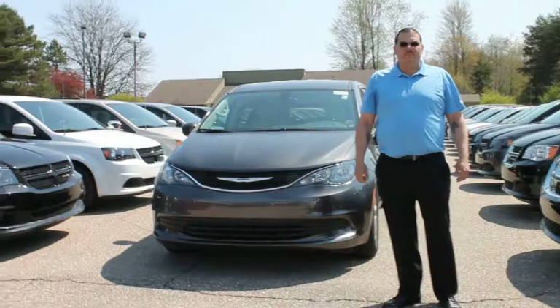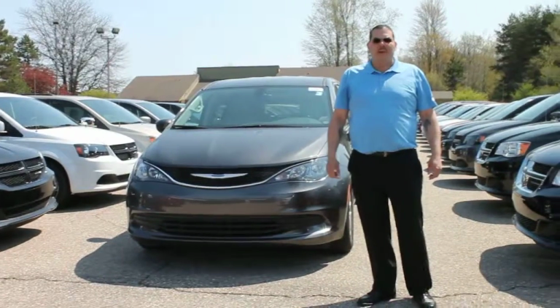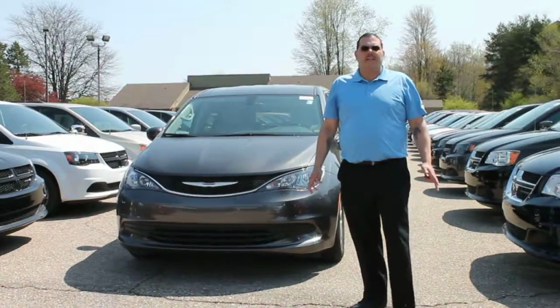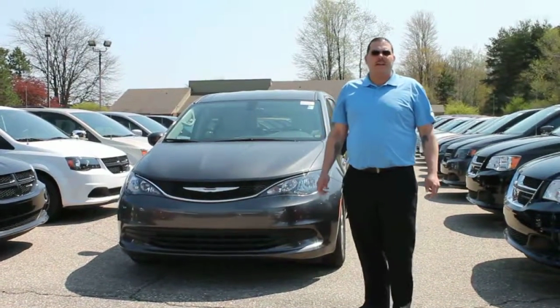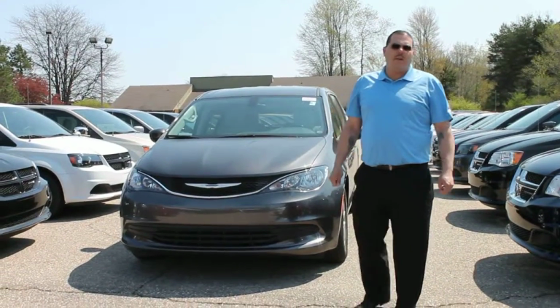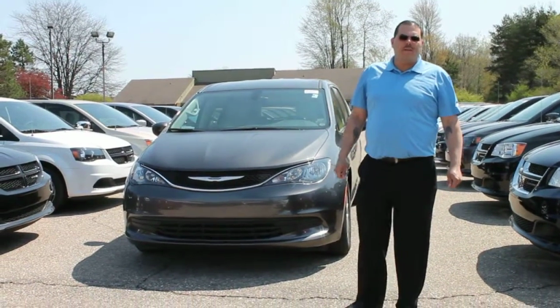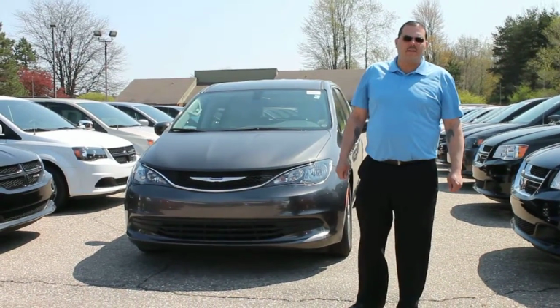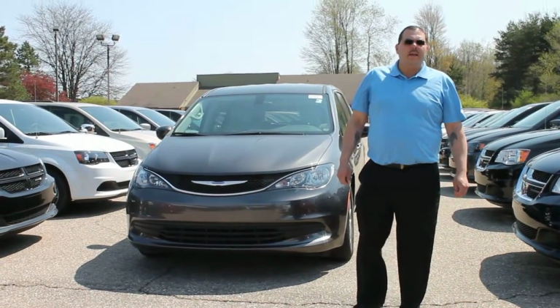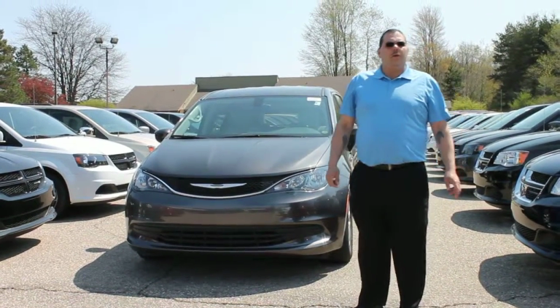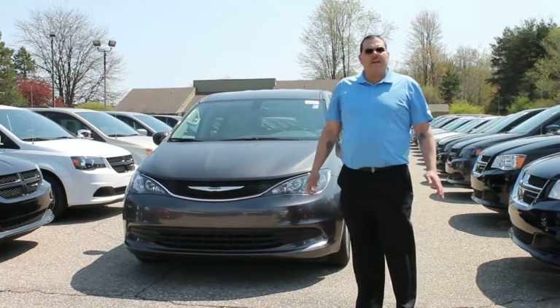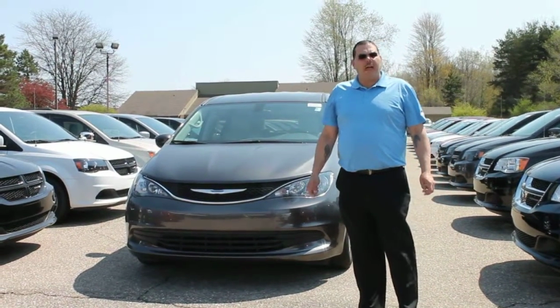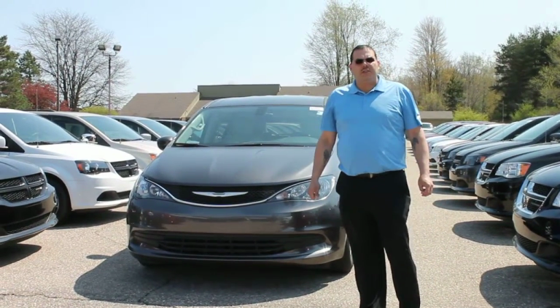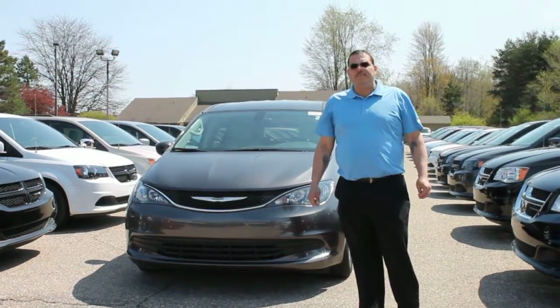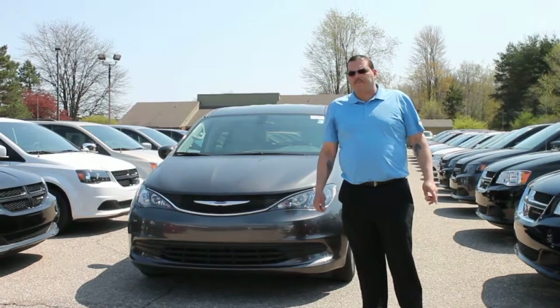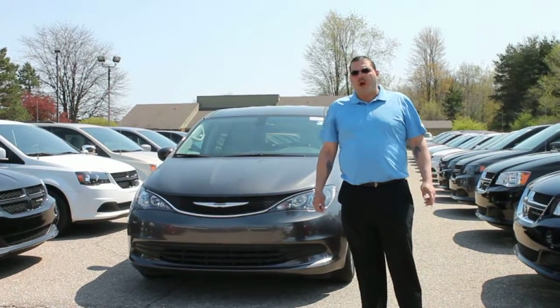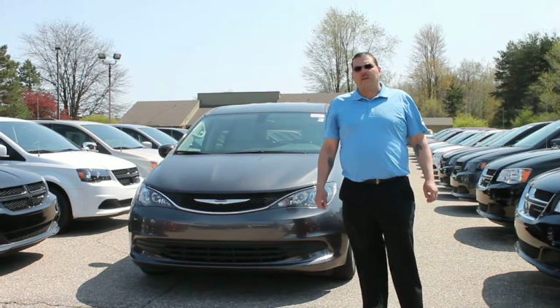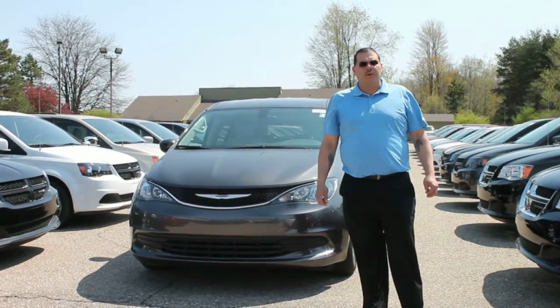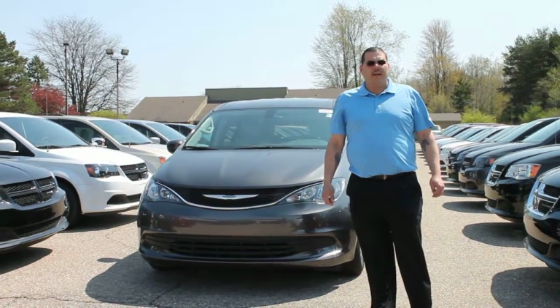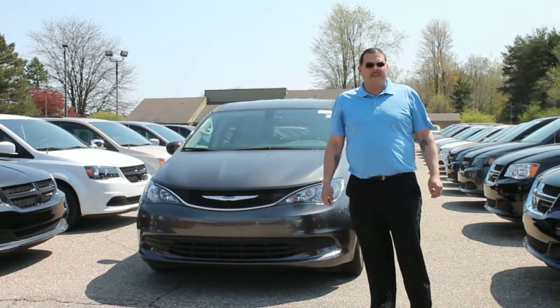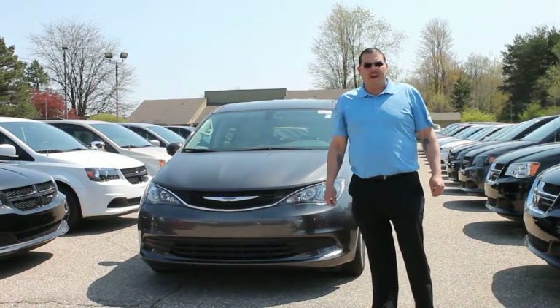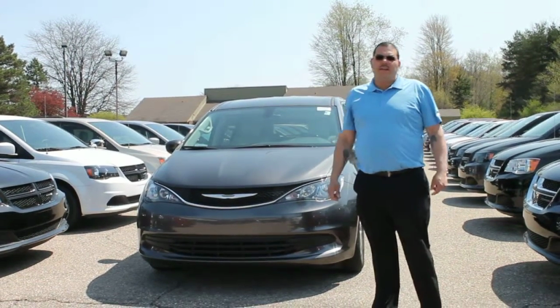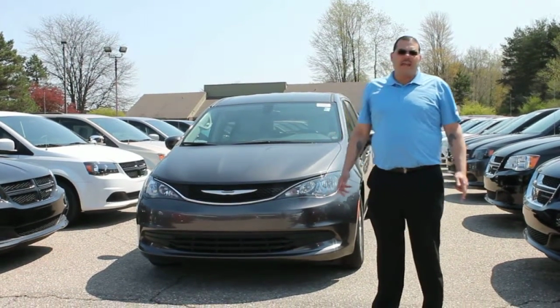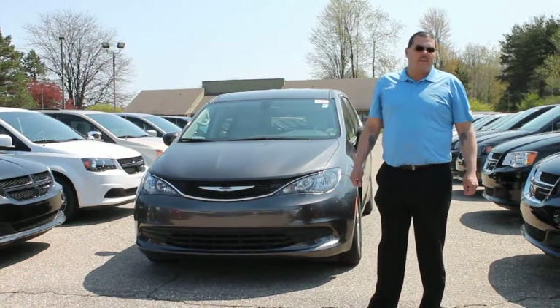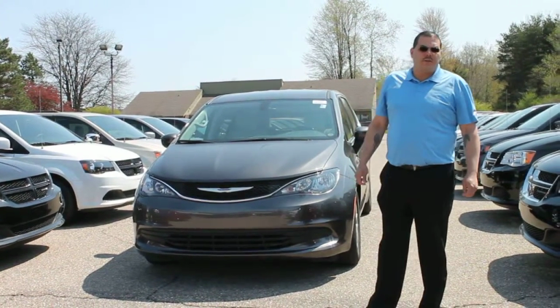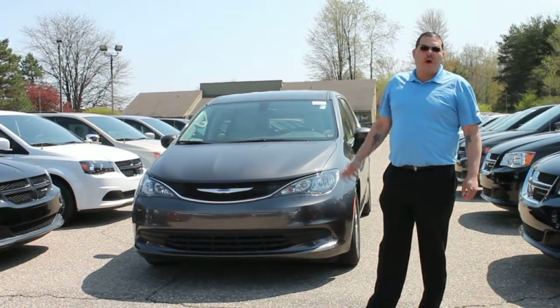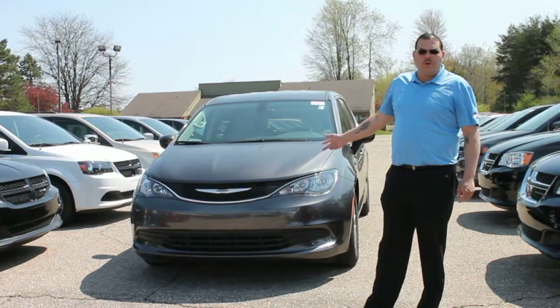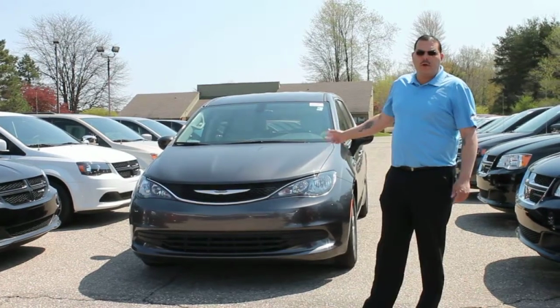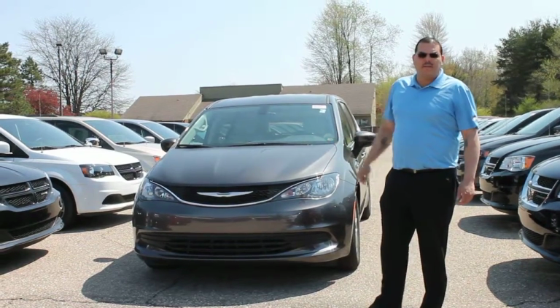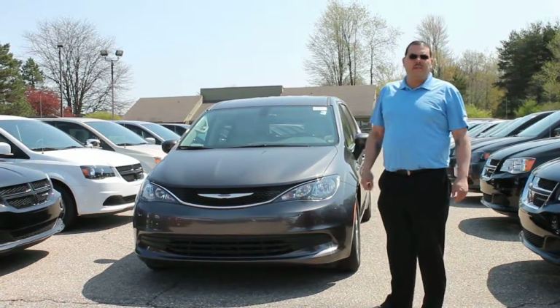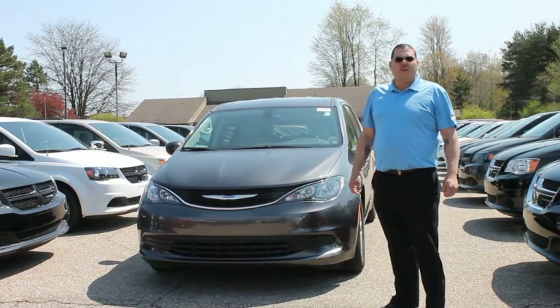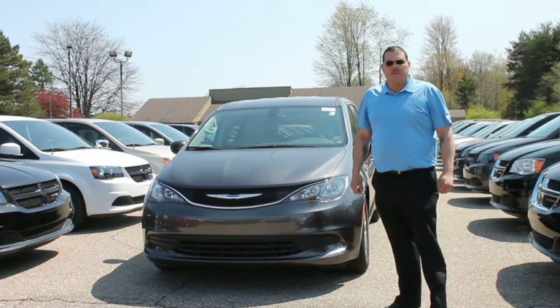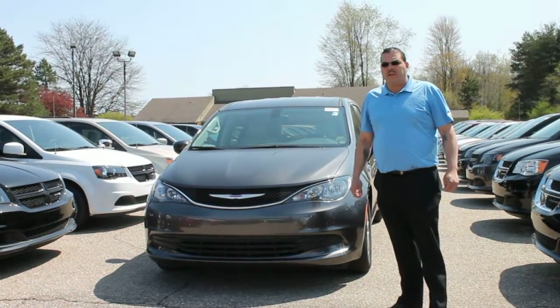Hi folks, Gary Tennant here at Randy Weiss Chrysler, located here in Clio, Michigan, off exit 131 on I-75. Today I'd like to introduce you to the all-new 2017 Chrysler Pacifica.